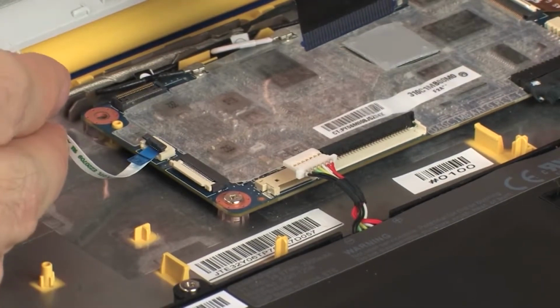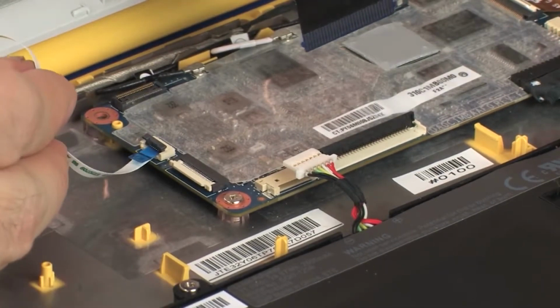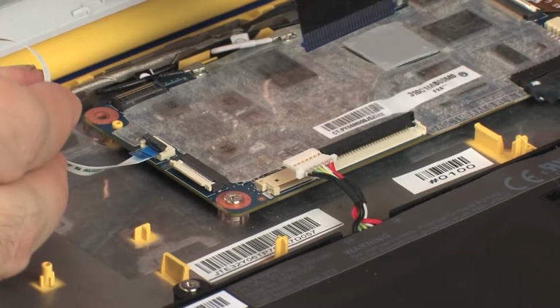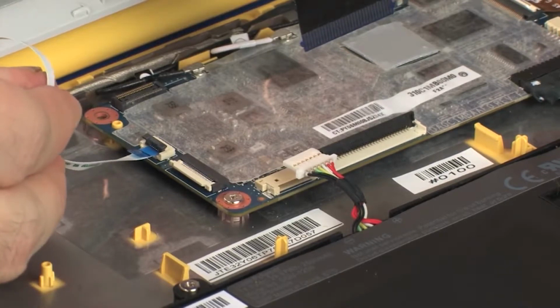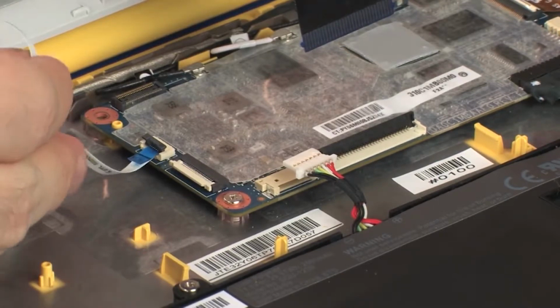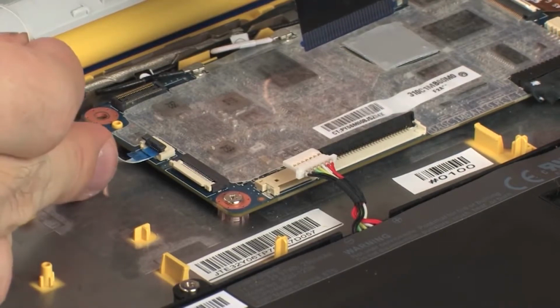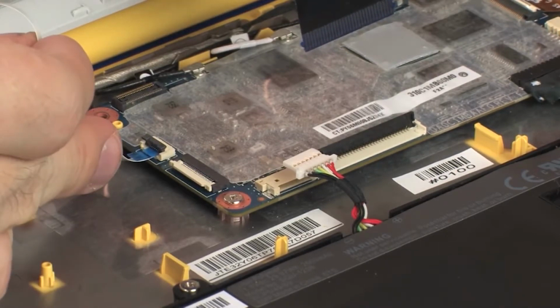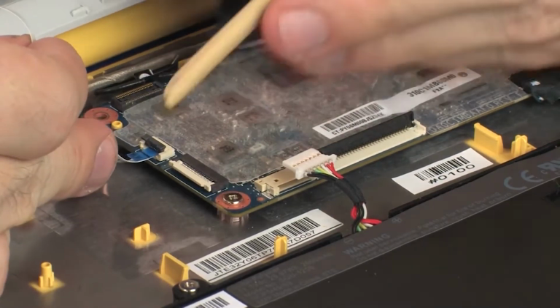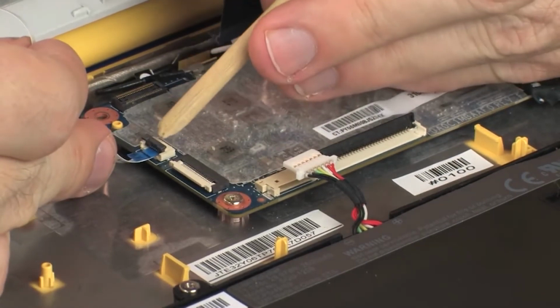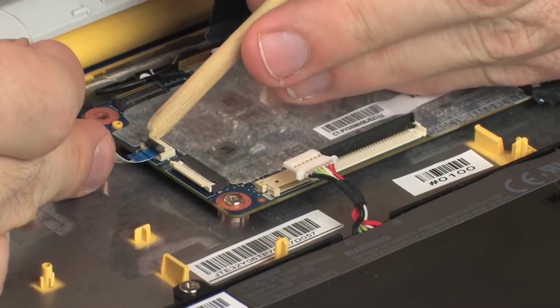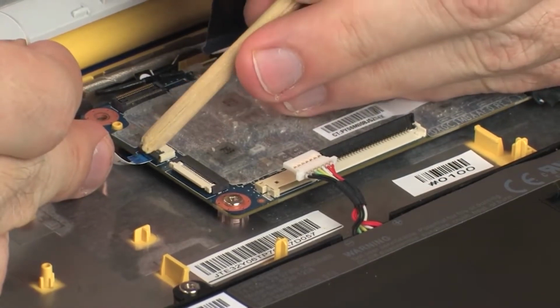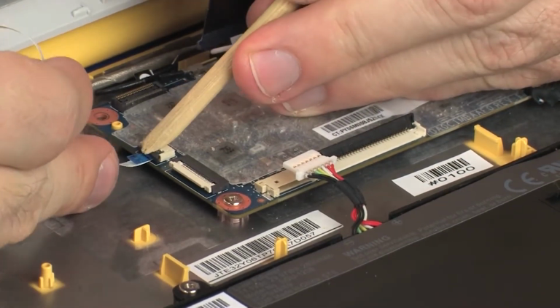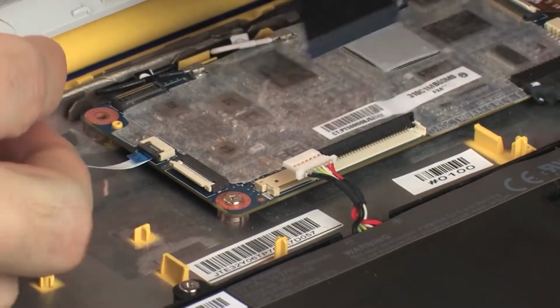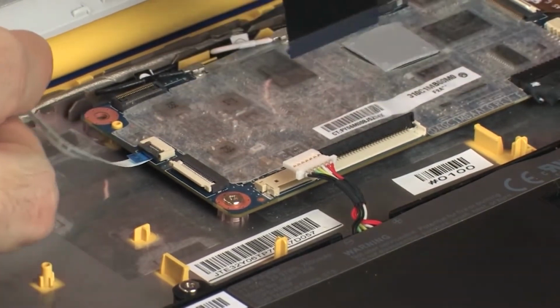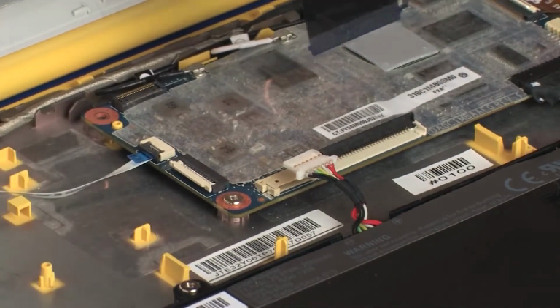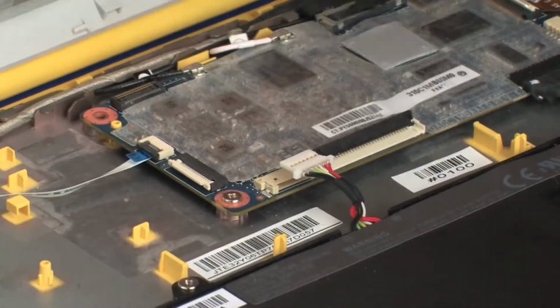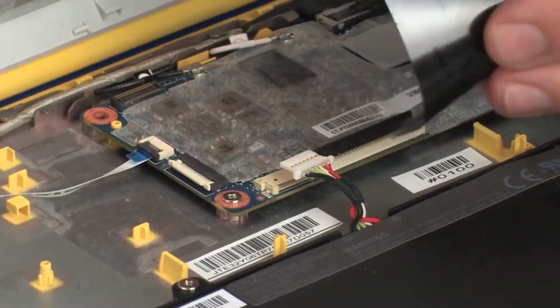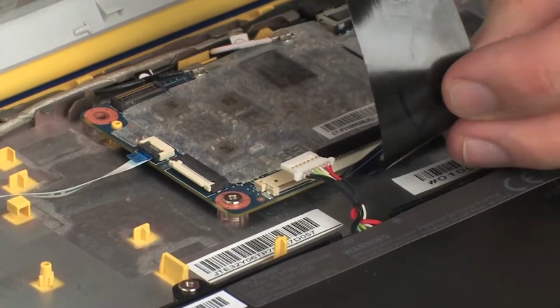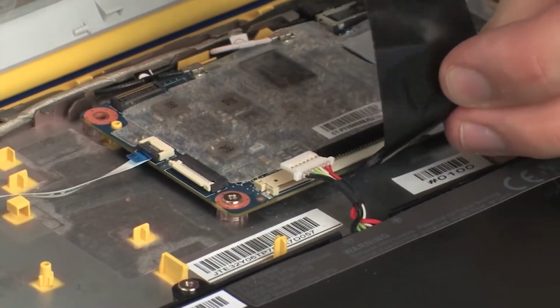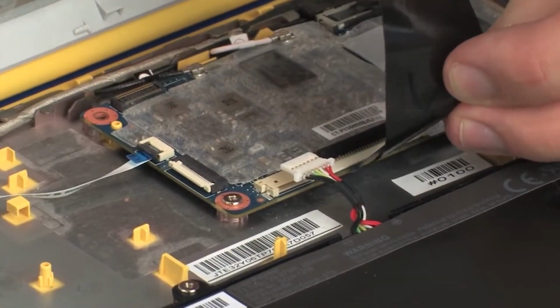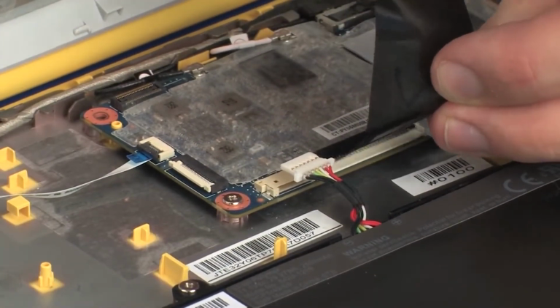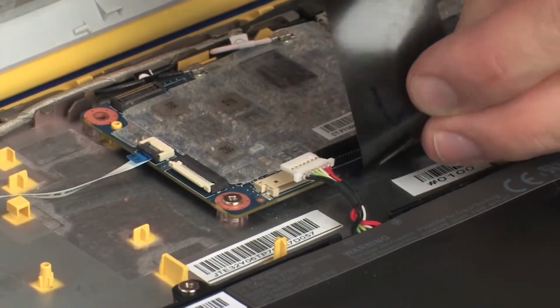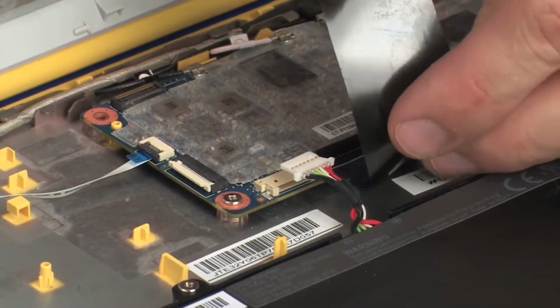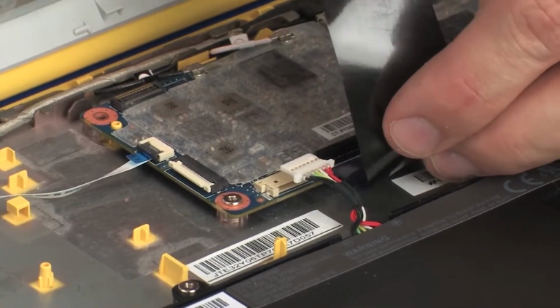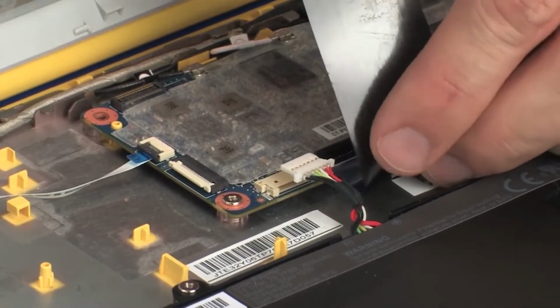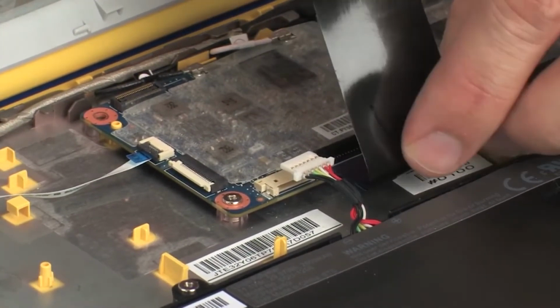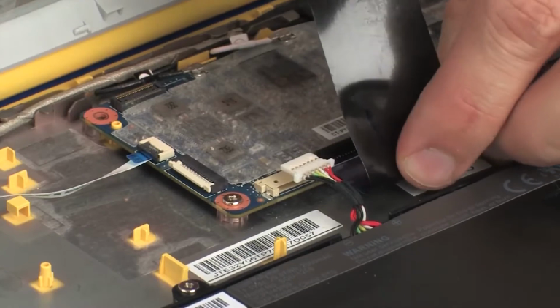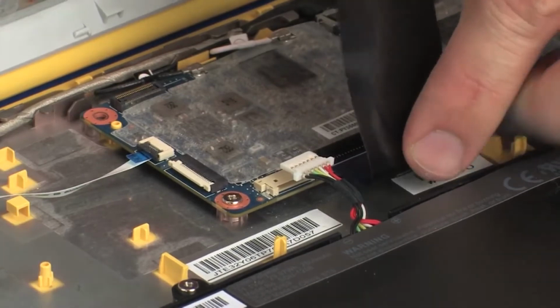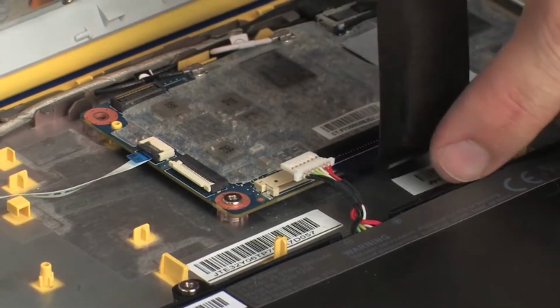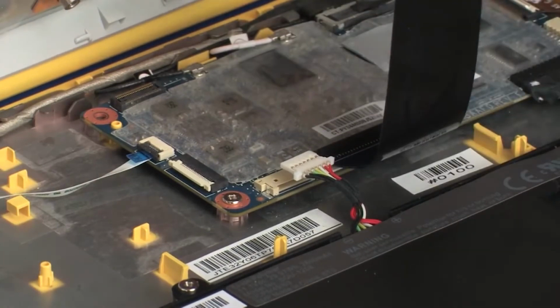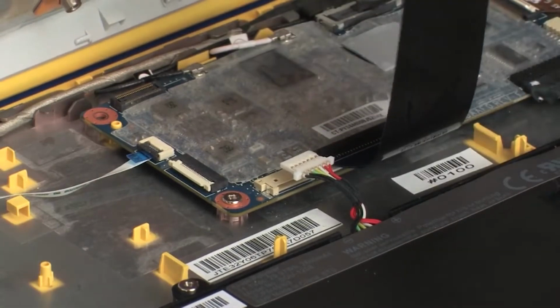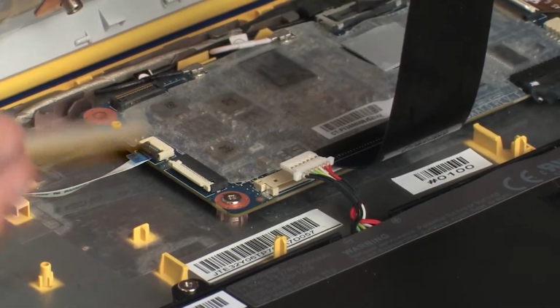CAUTION: Use care to prevent damaging the ZIF connector and ribbon cable. Connect the battery cable into its connector on the system board and press the locking bar down to lock the cable into place.